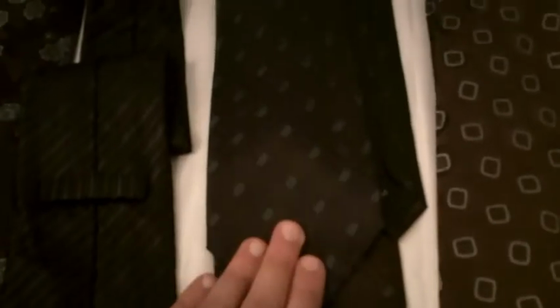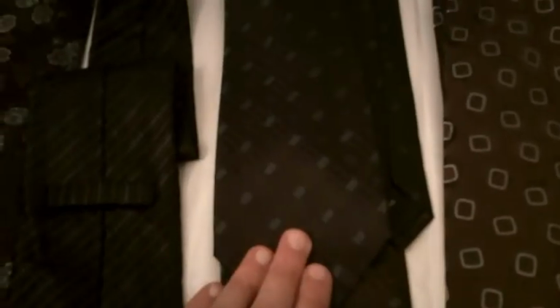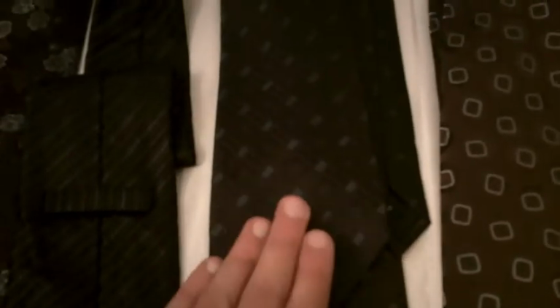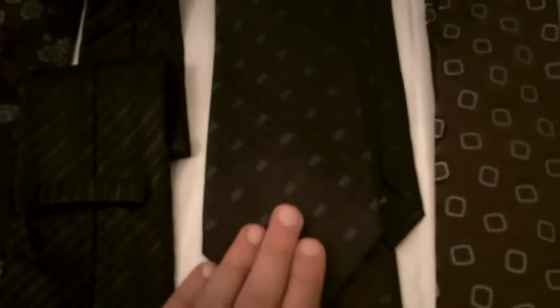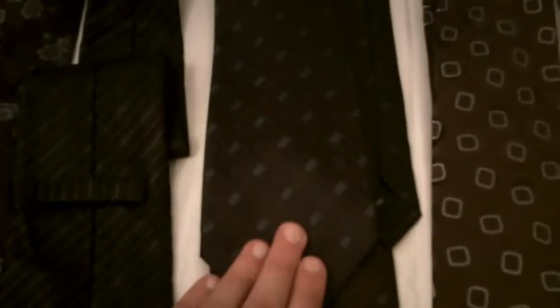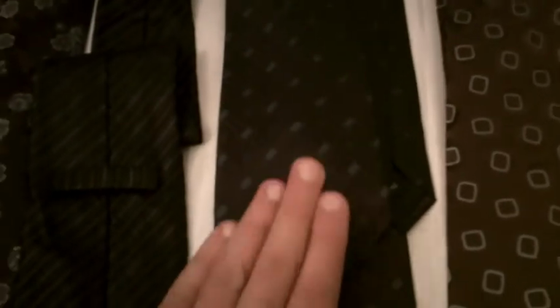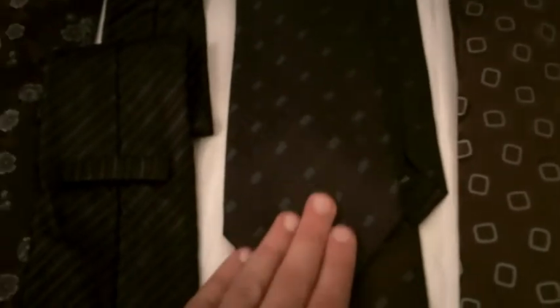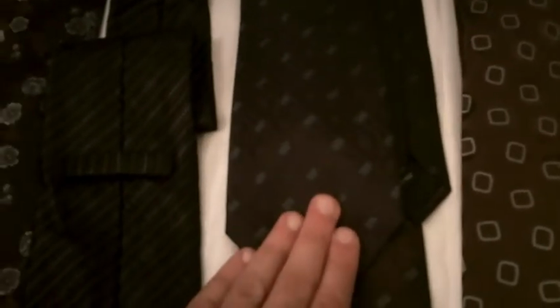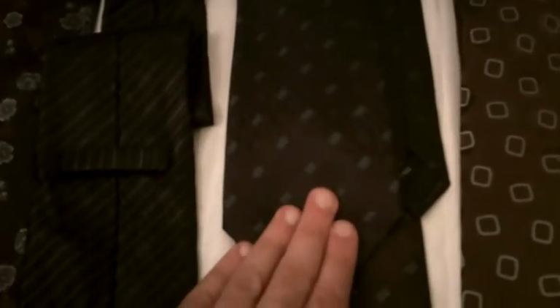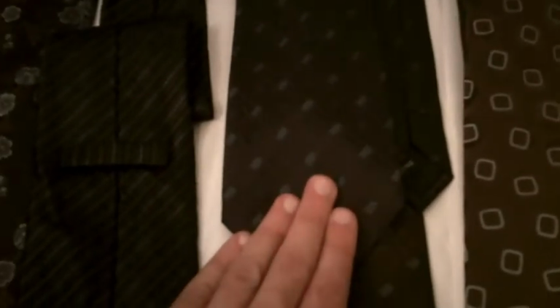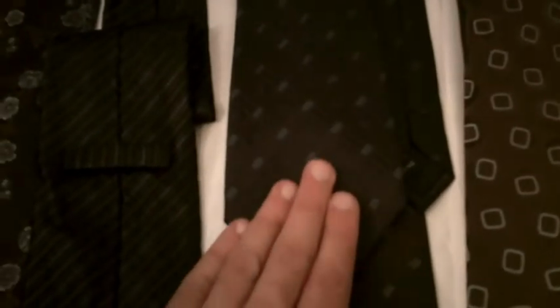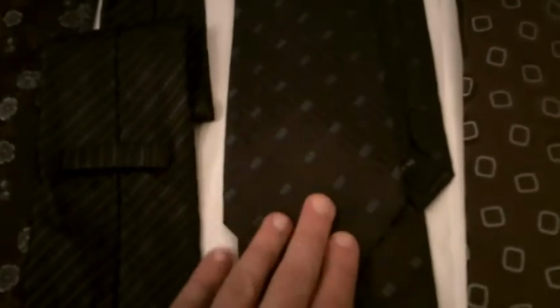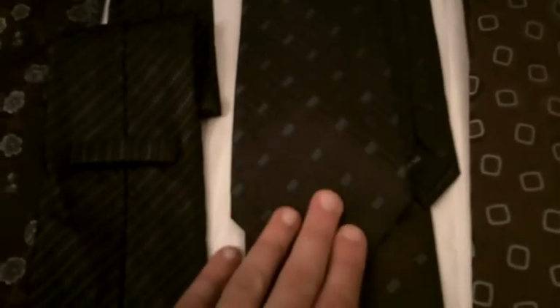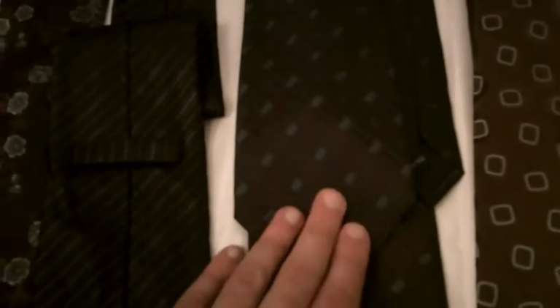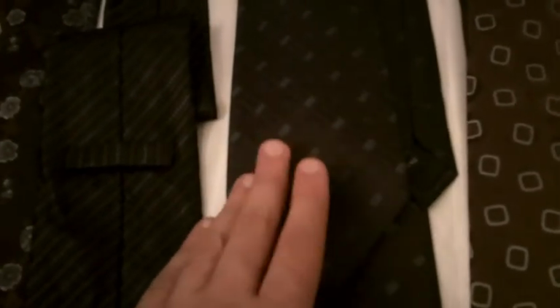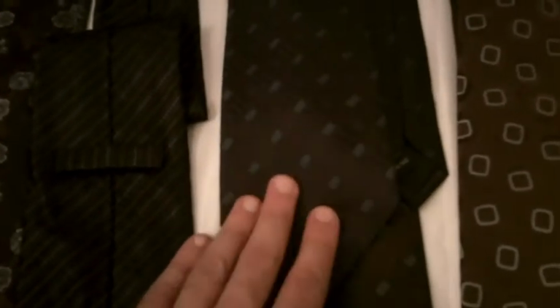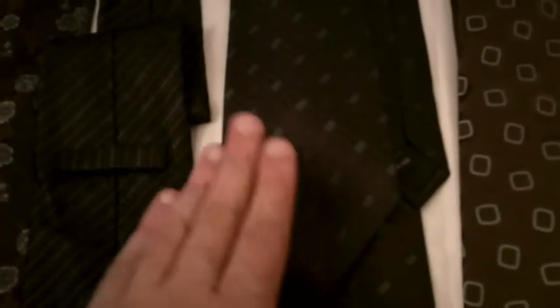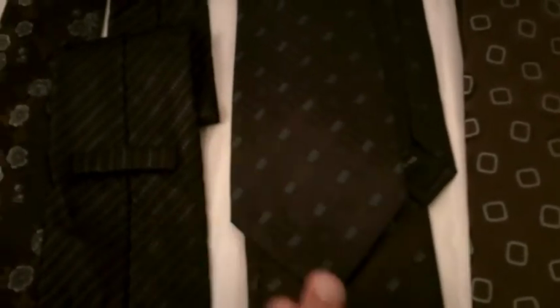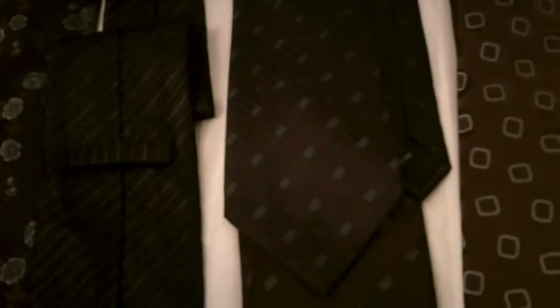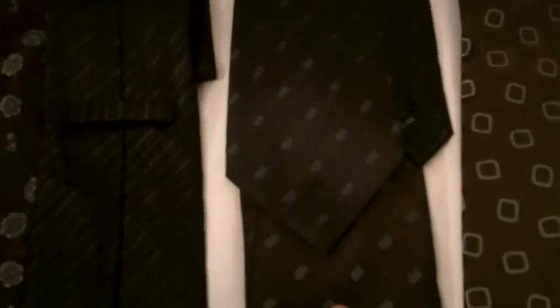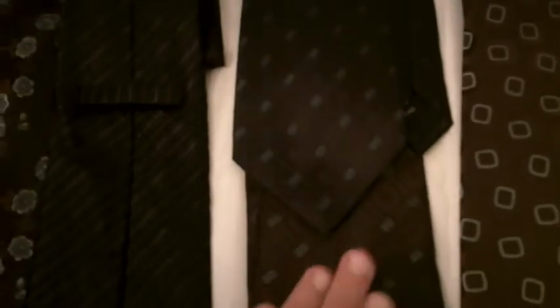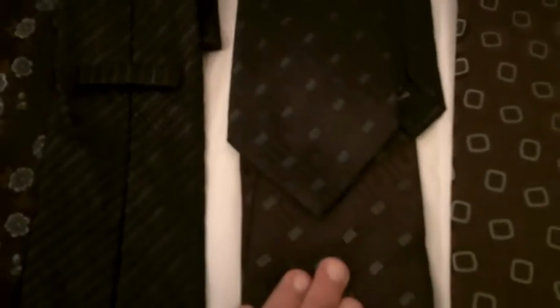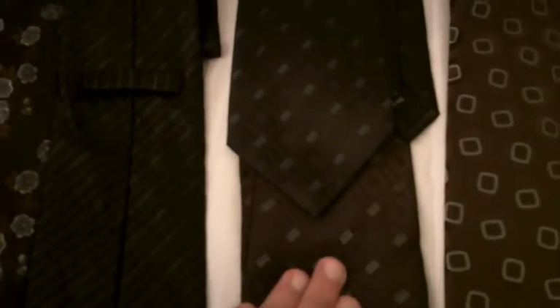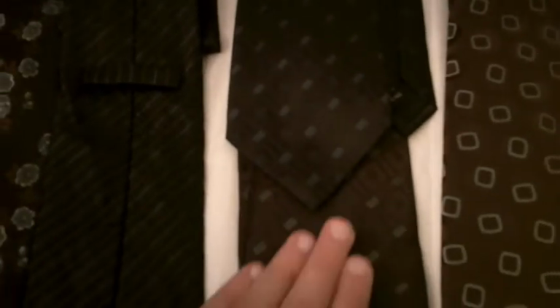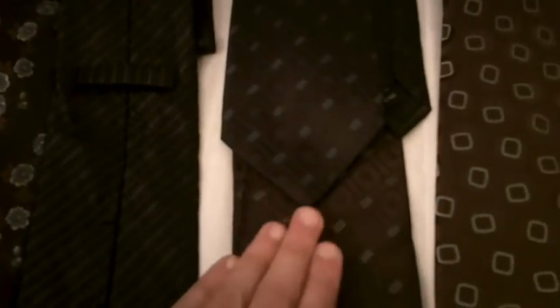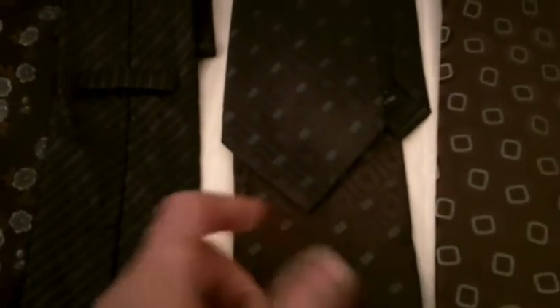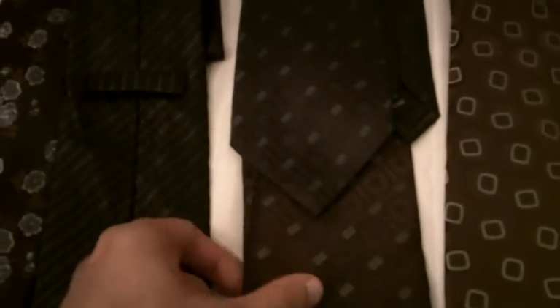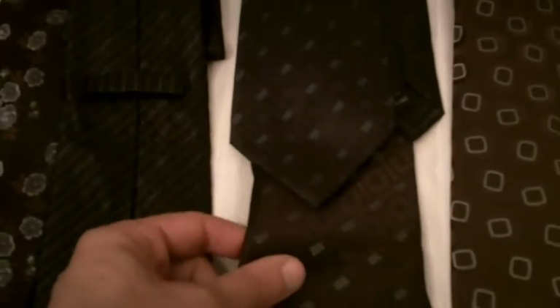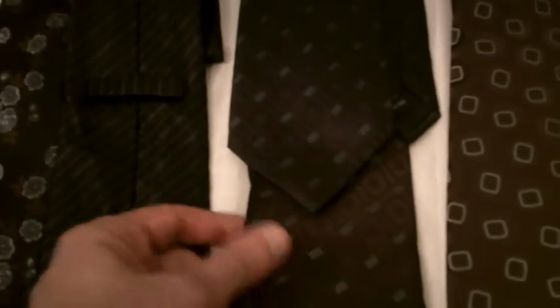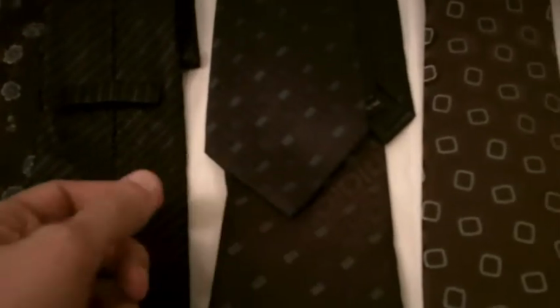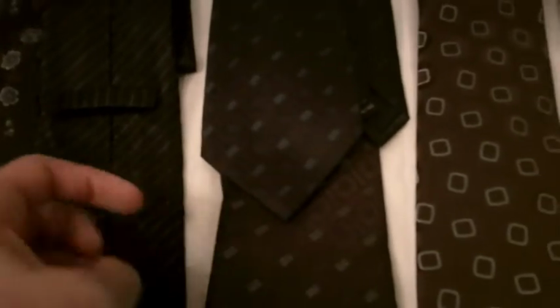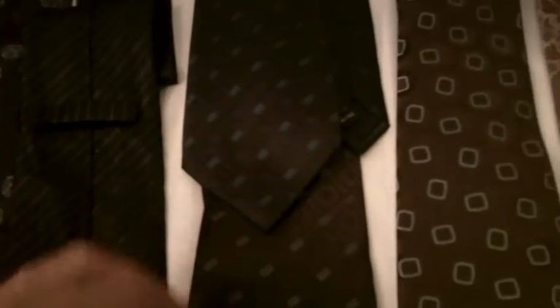I think this is the third run, which was really close in pattern, and then the fourth run he's got the color really, really good.